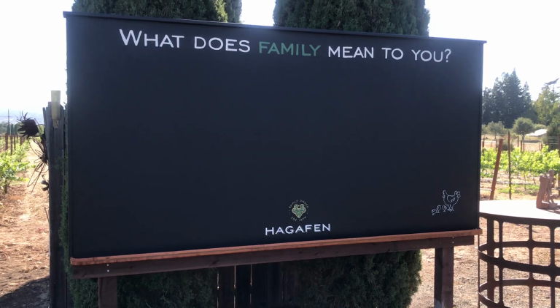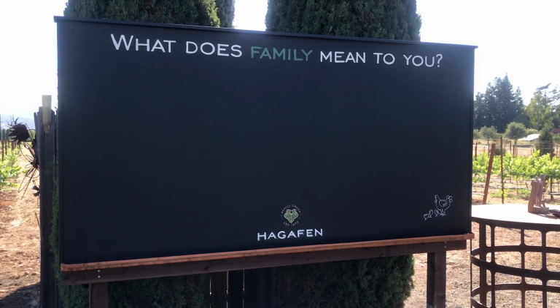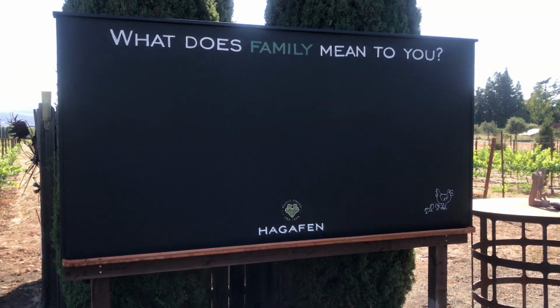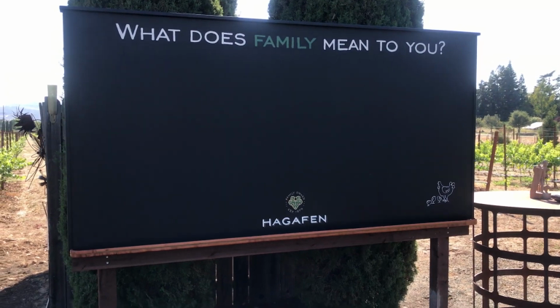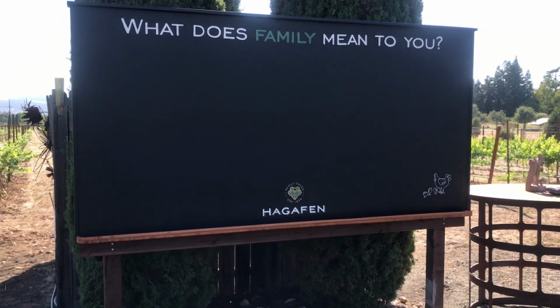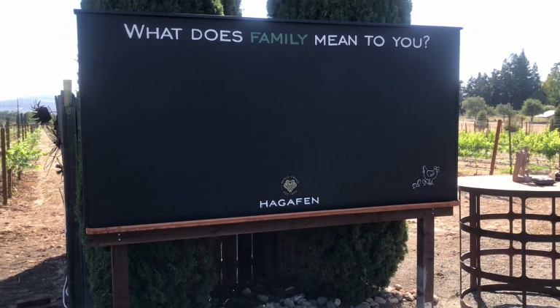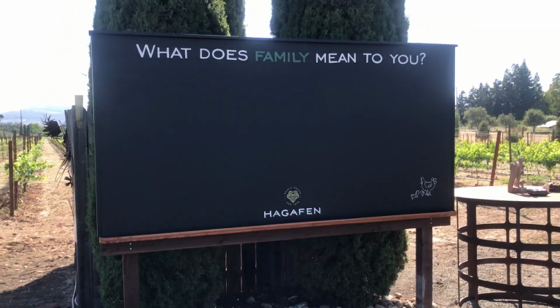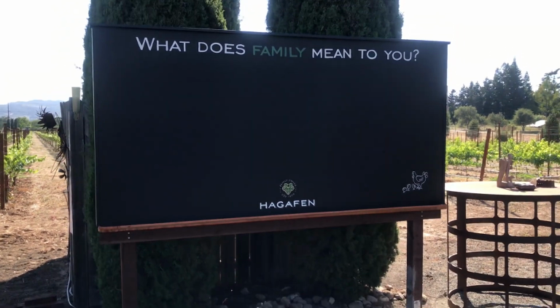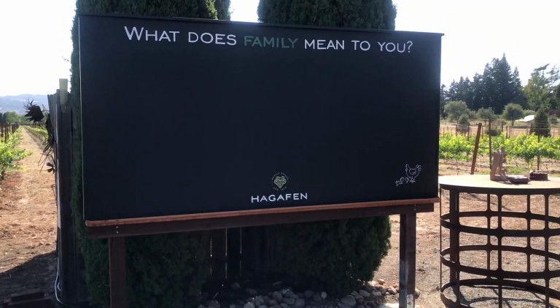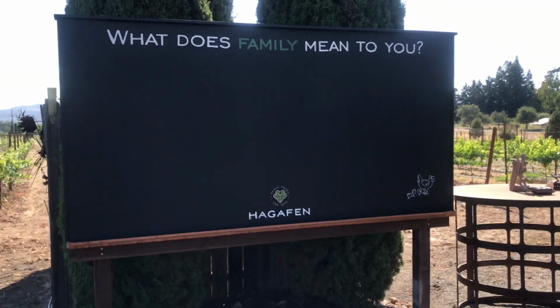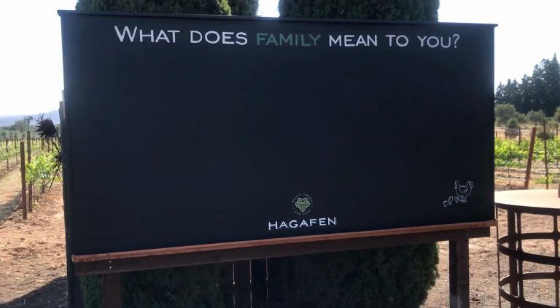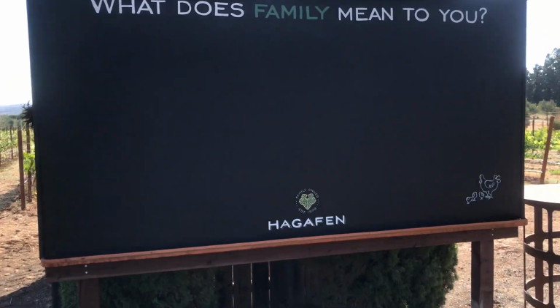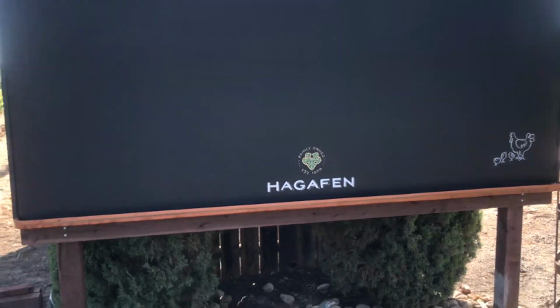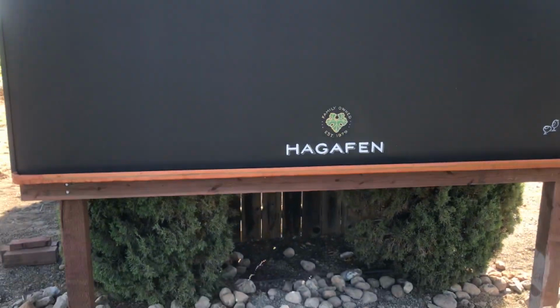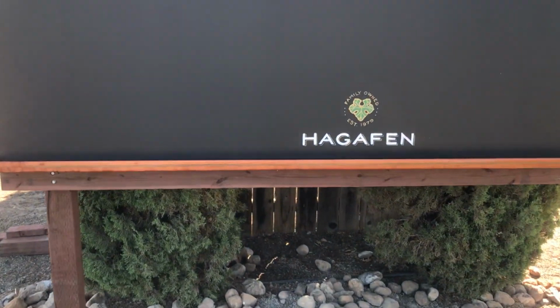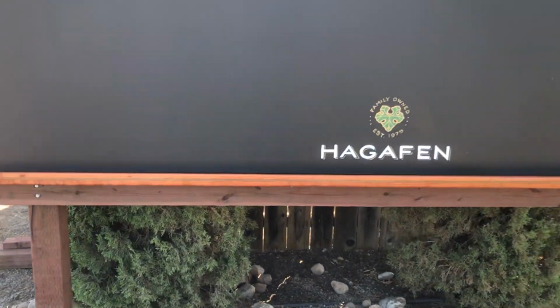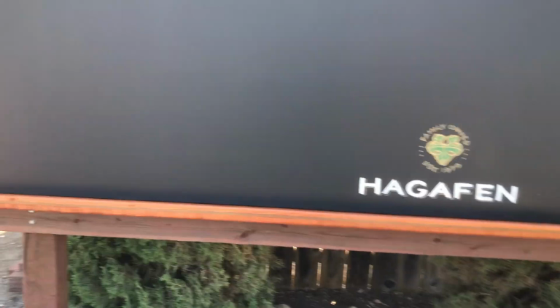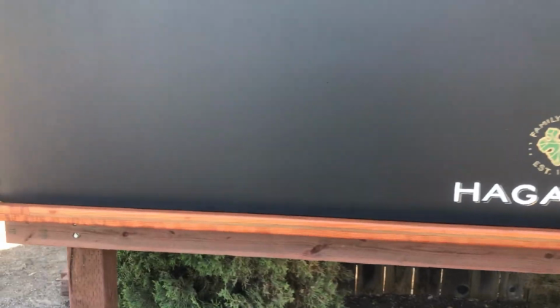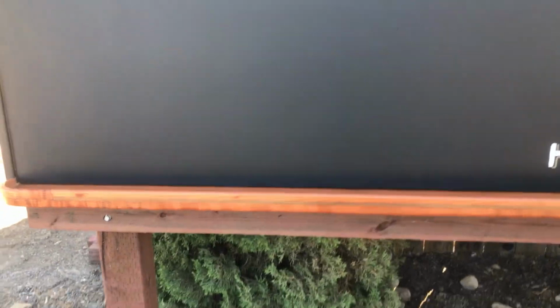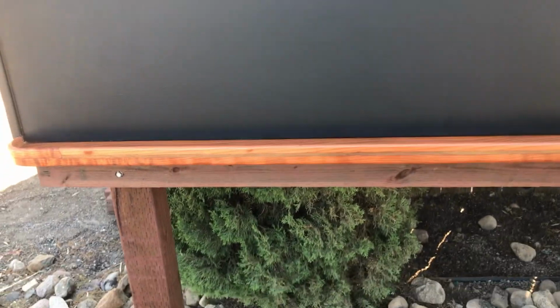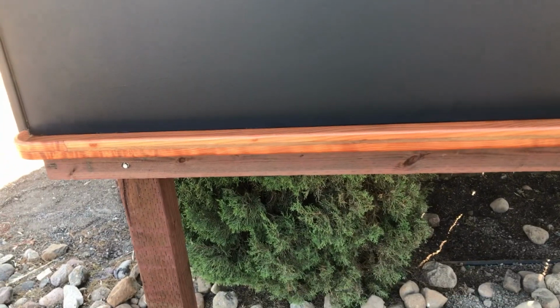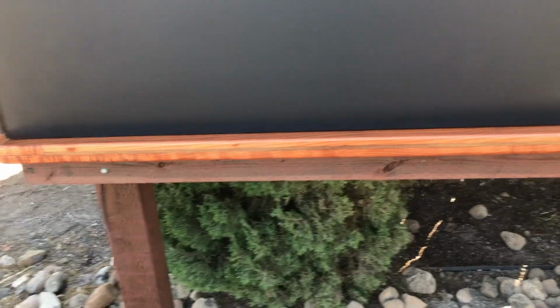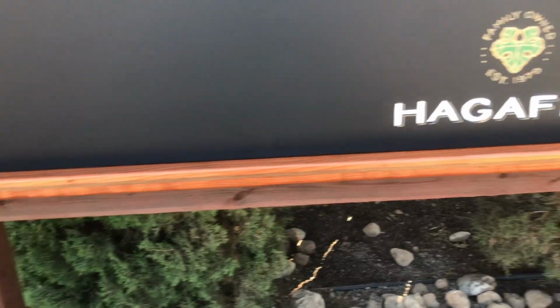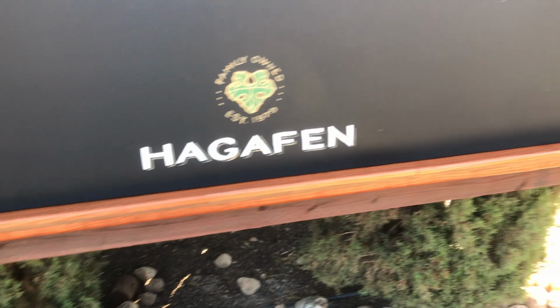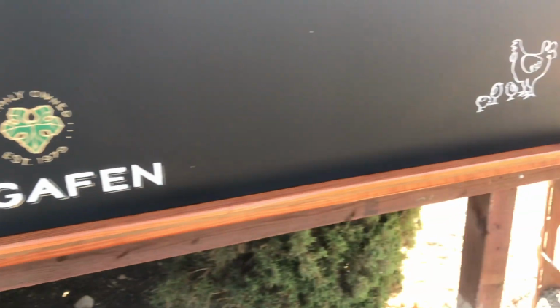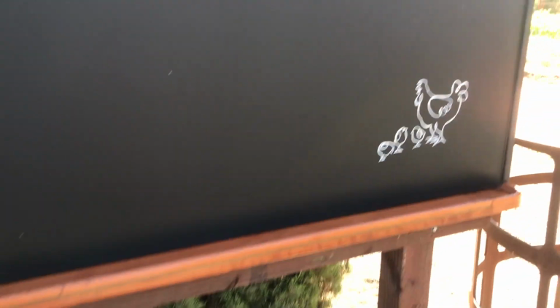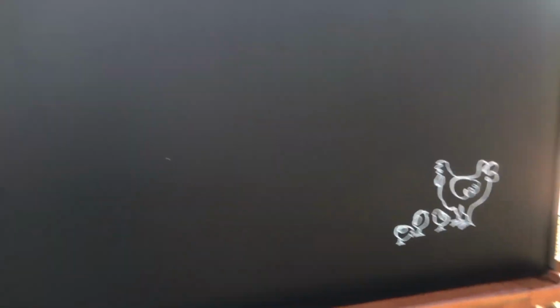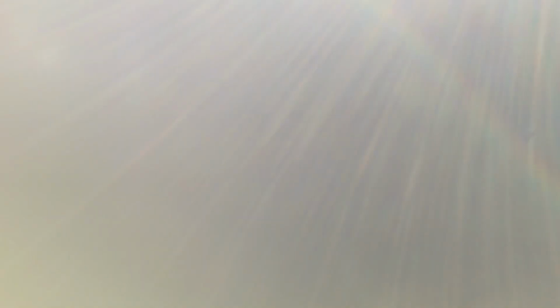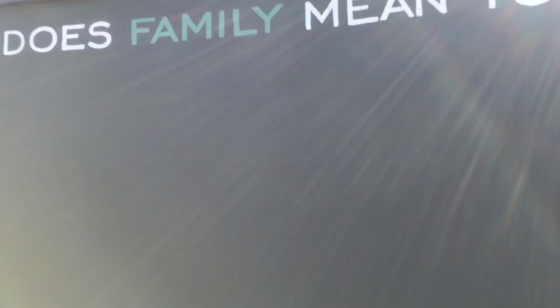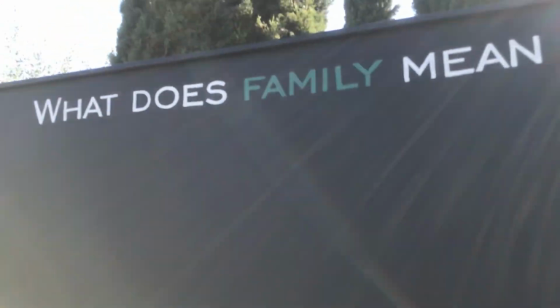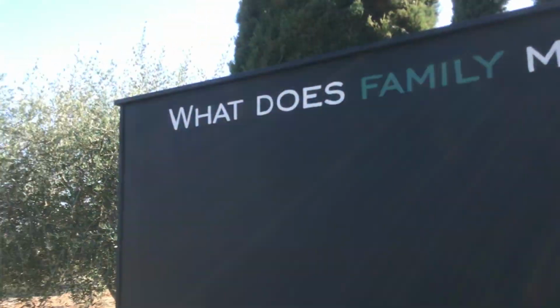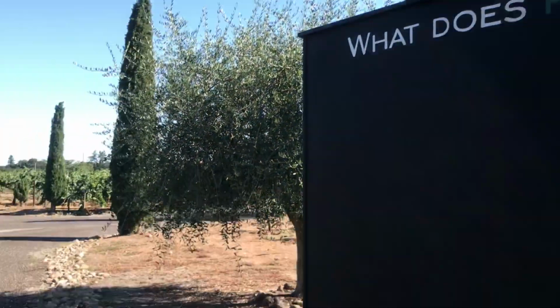All right, so here it is. It looks absolutely beautiful. Oh my God, look at that. The wooden parts and then all of them are sunny.